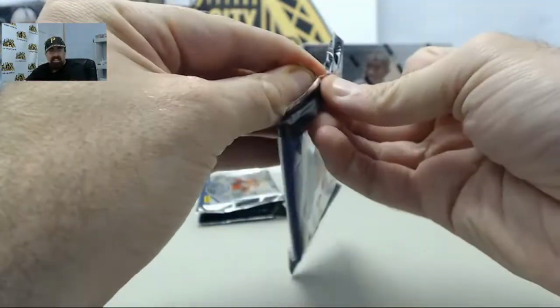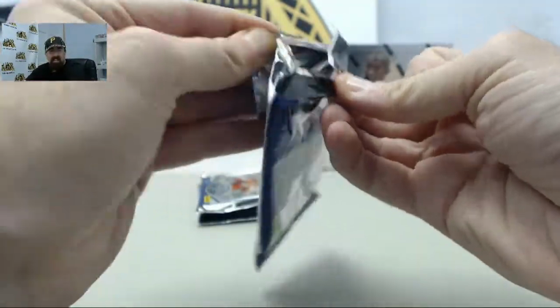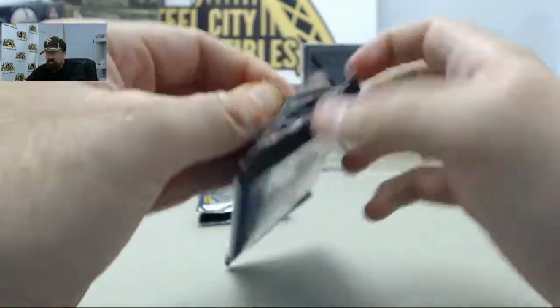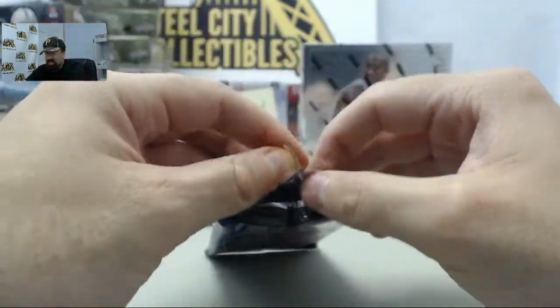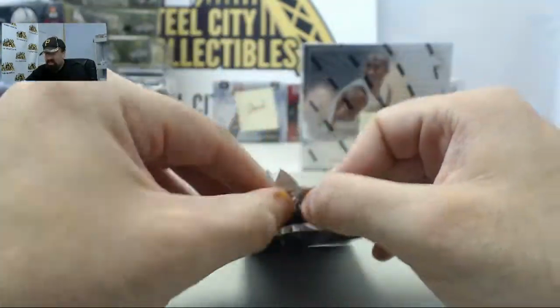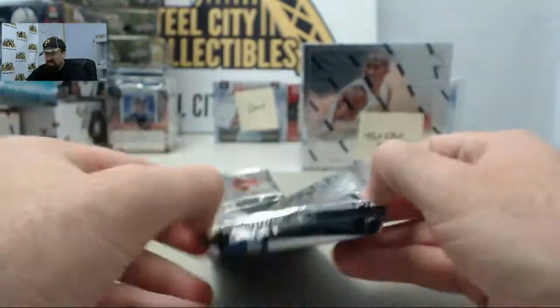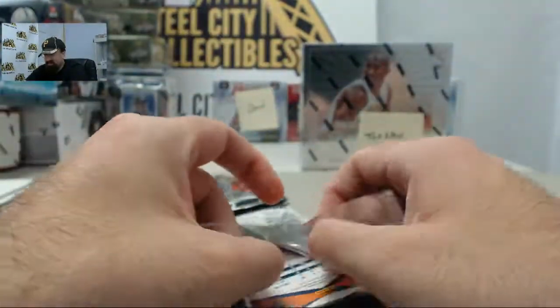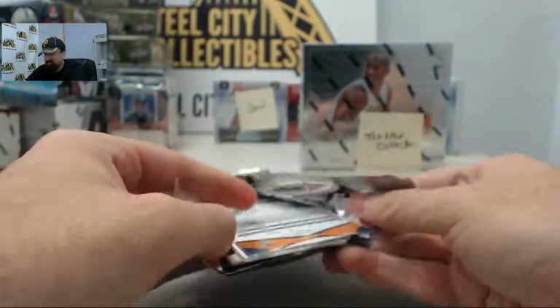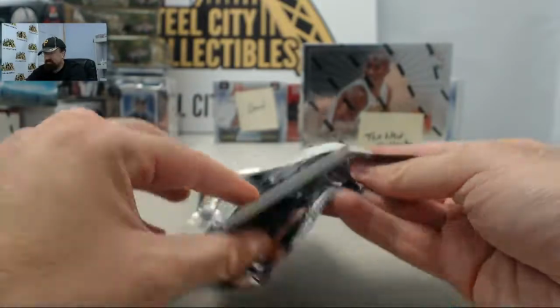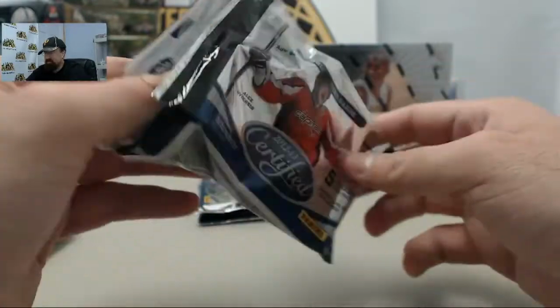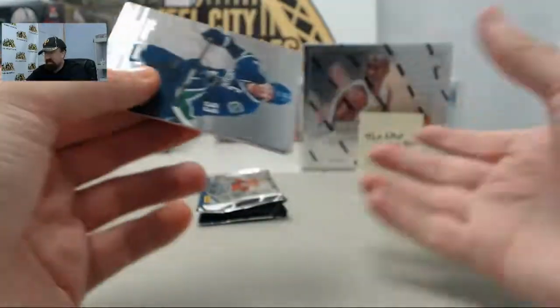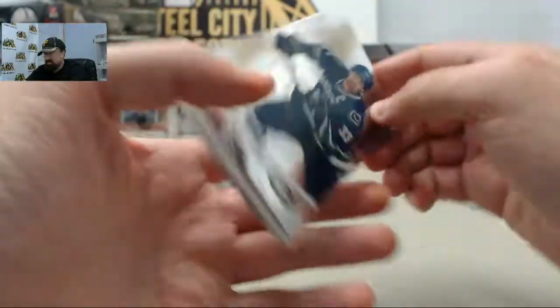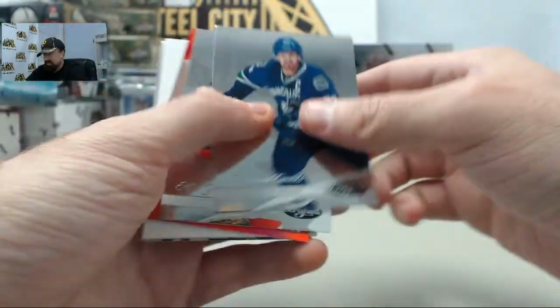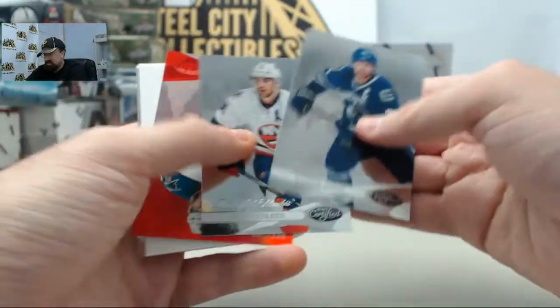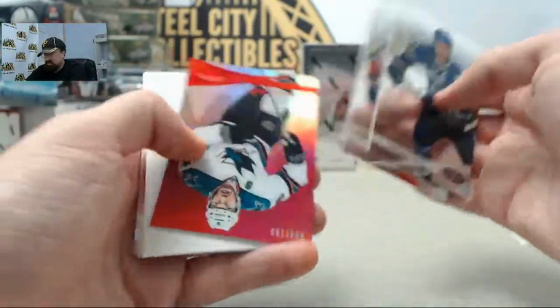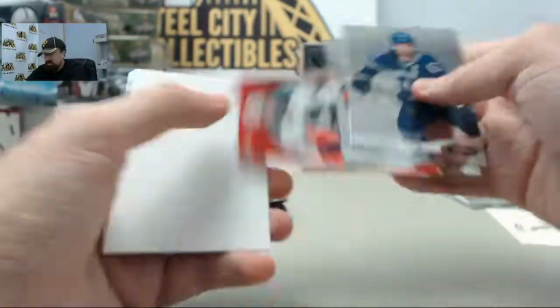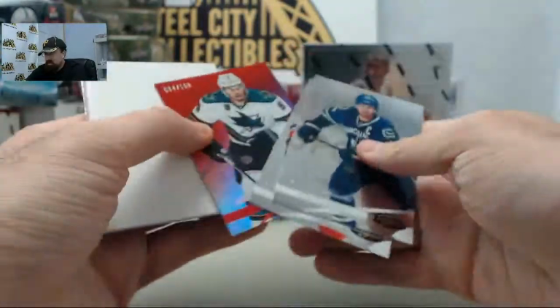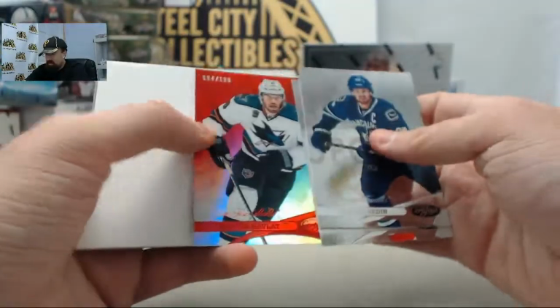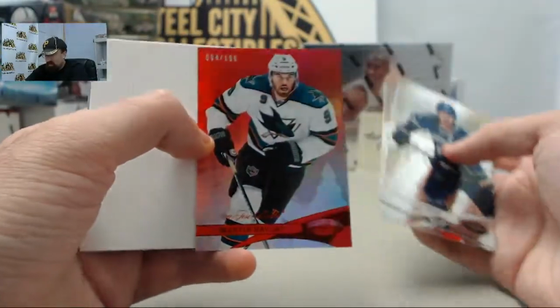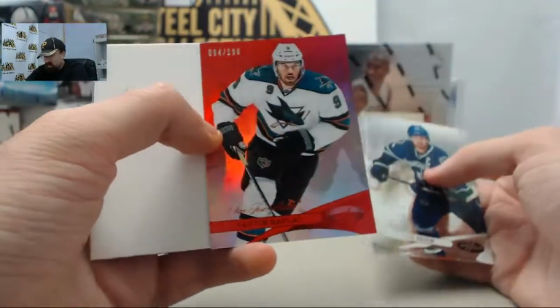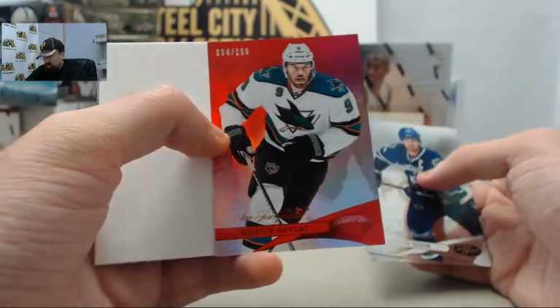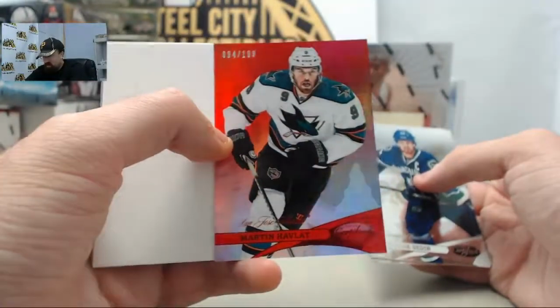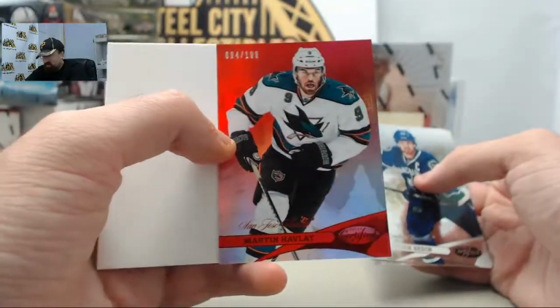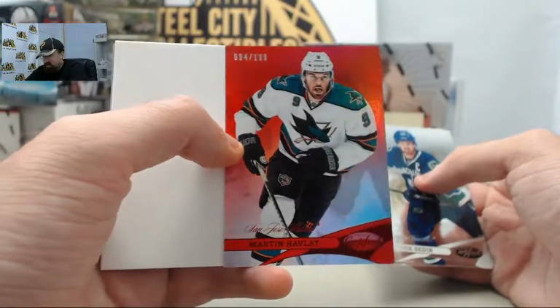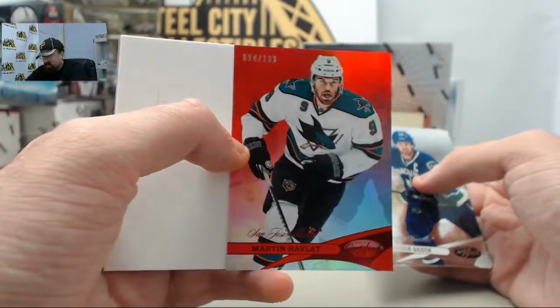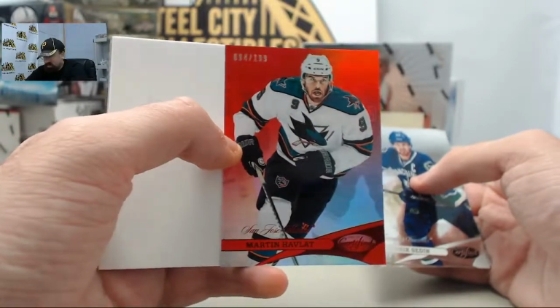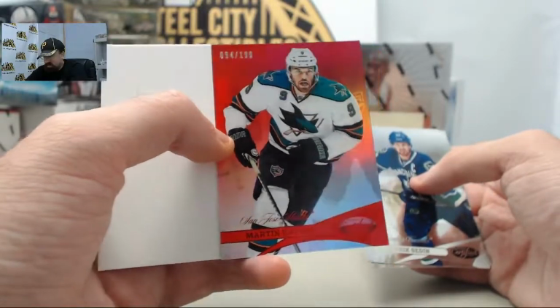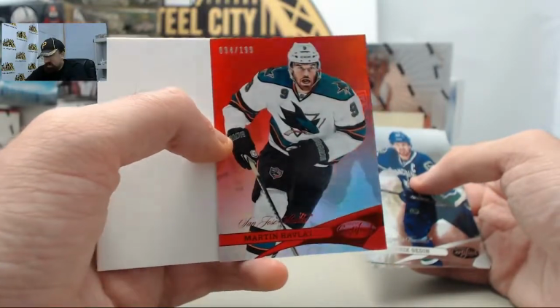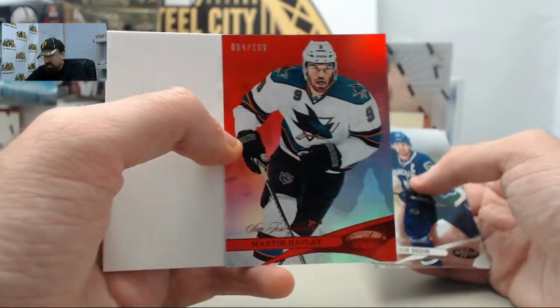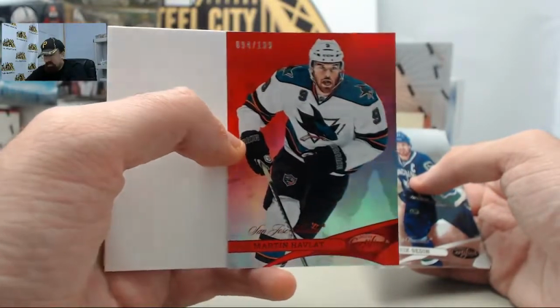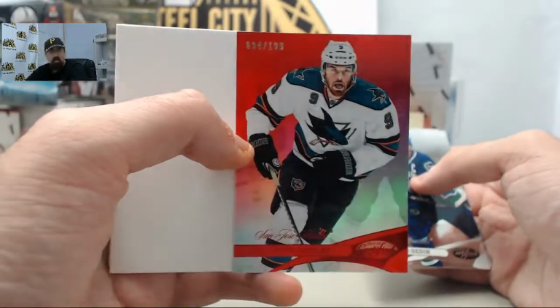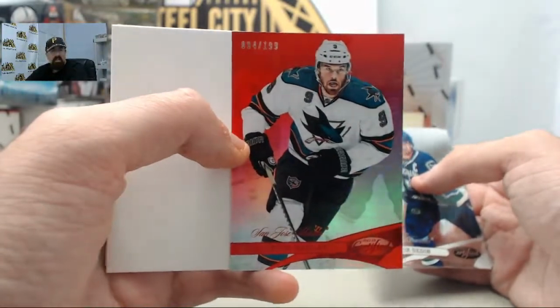The Kevin Blackhawks fan. And we've got the Martin Havlat — this is going to be the red, 94 of $1.99.